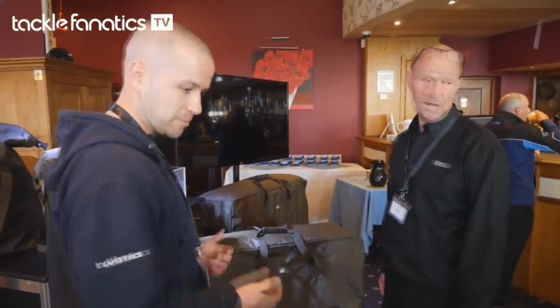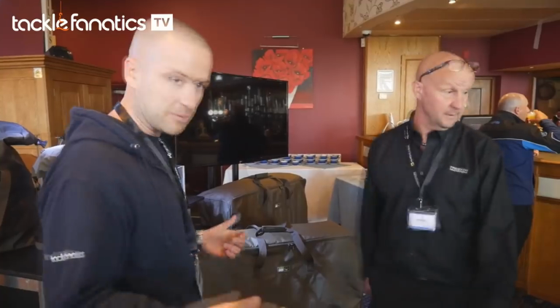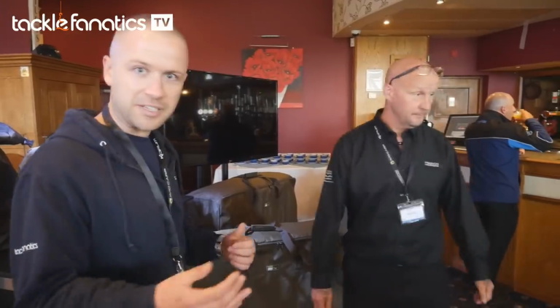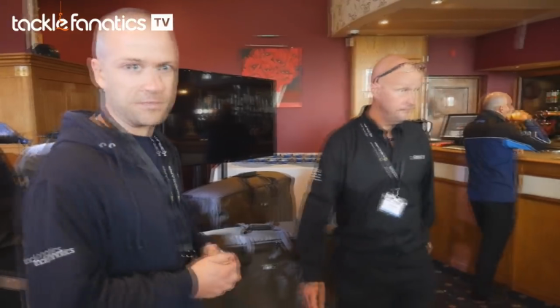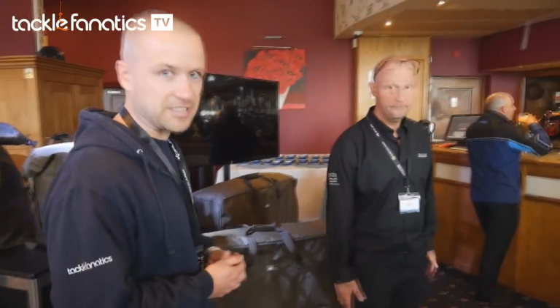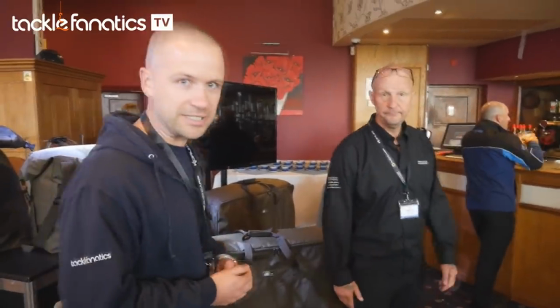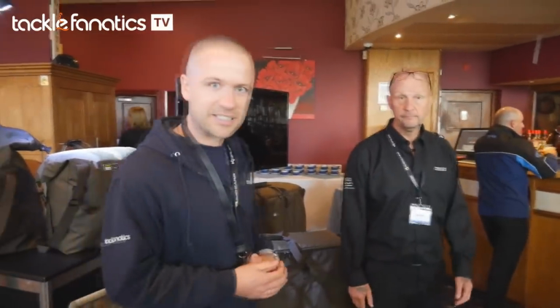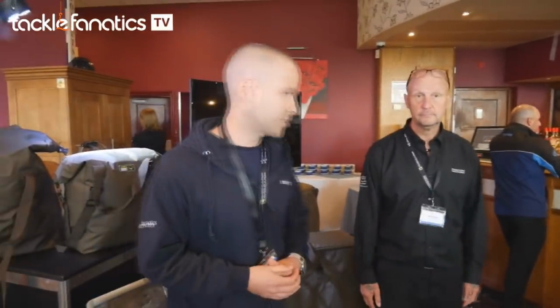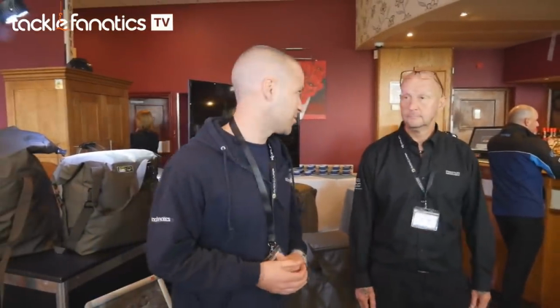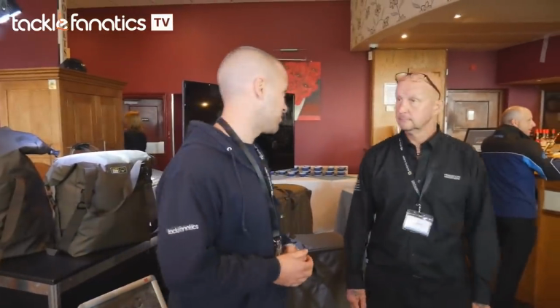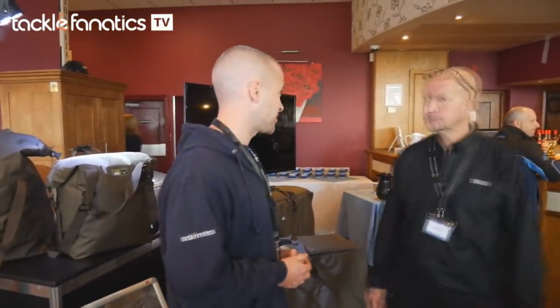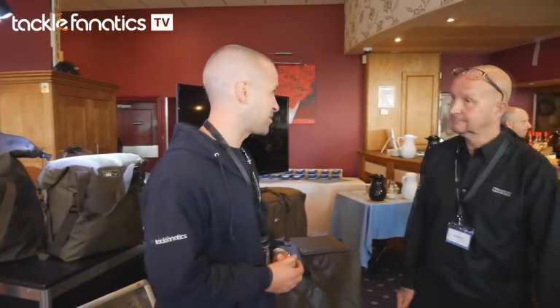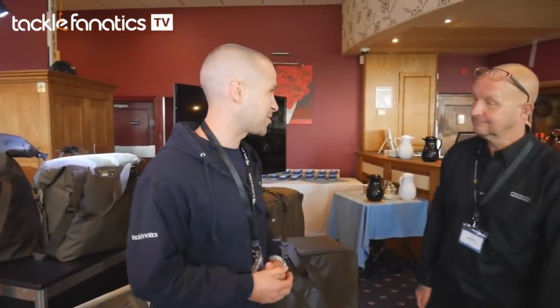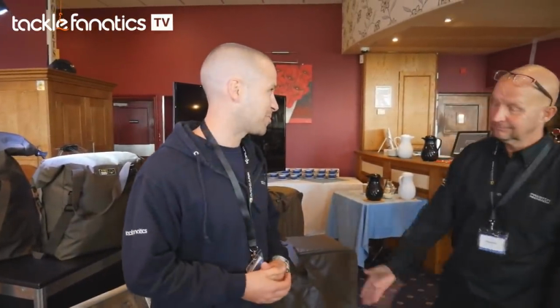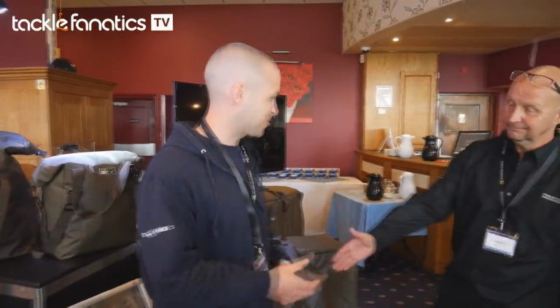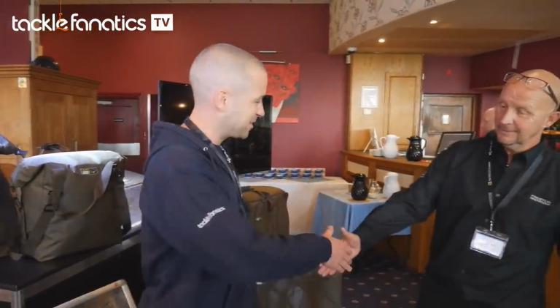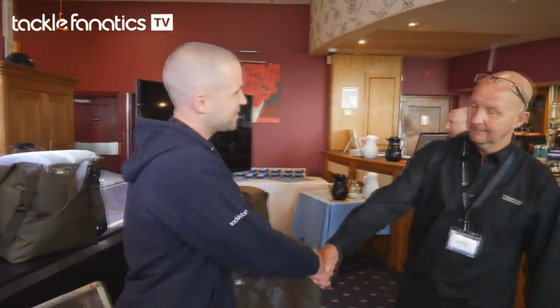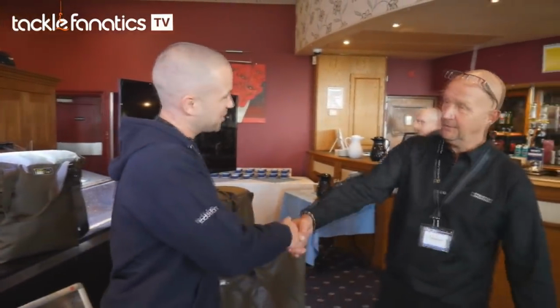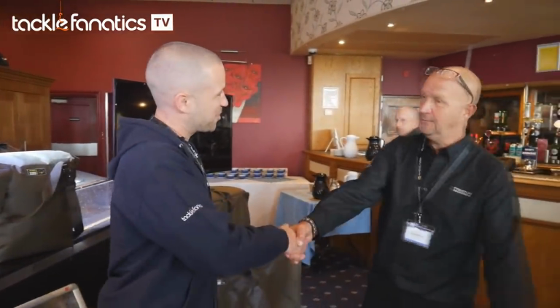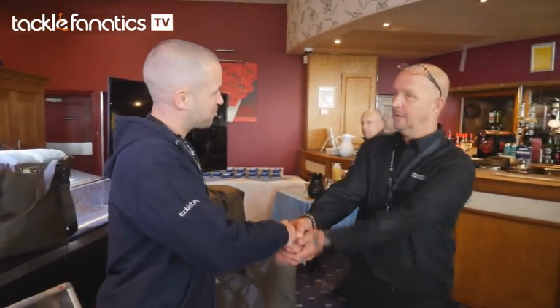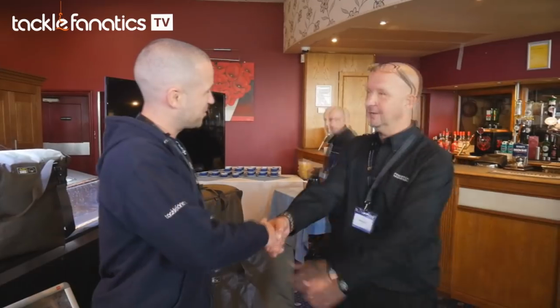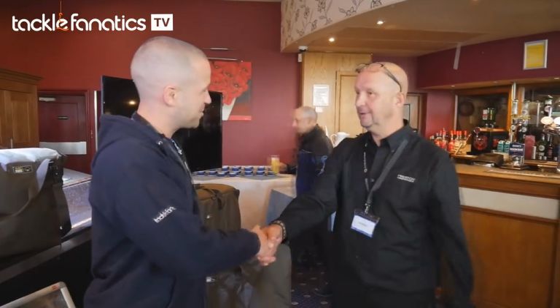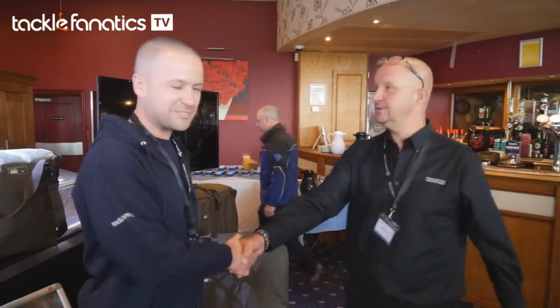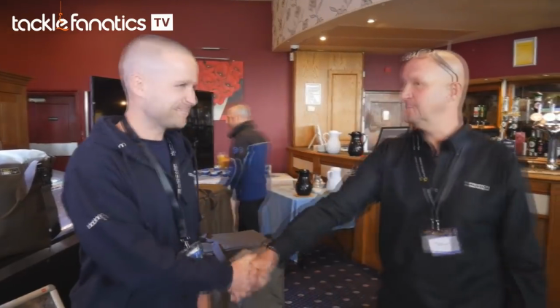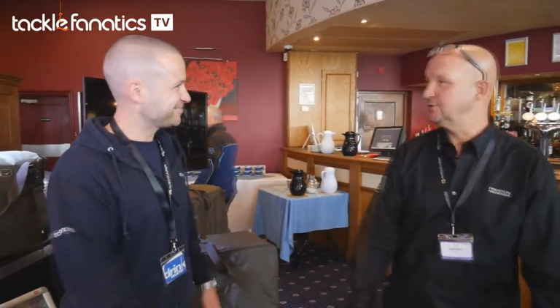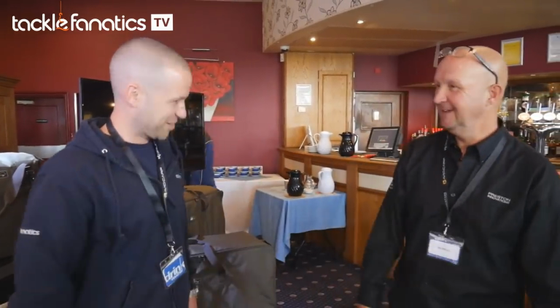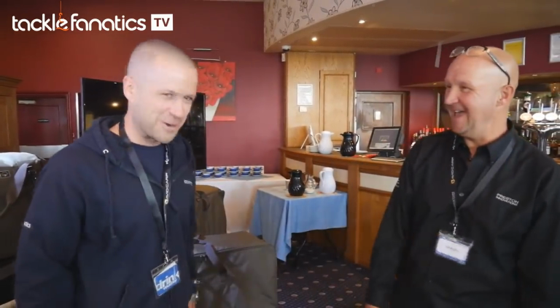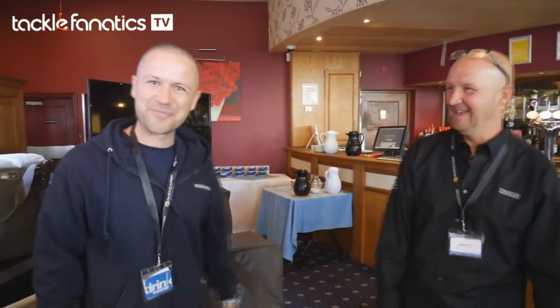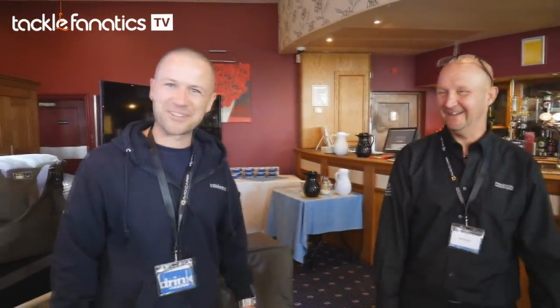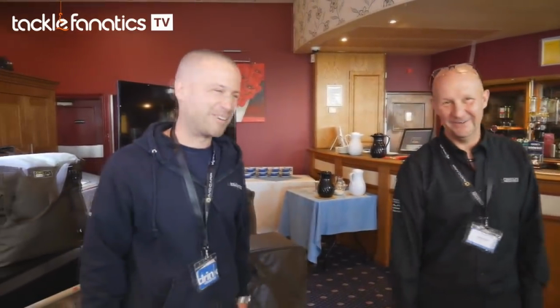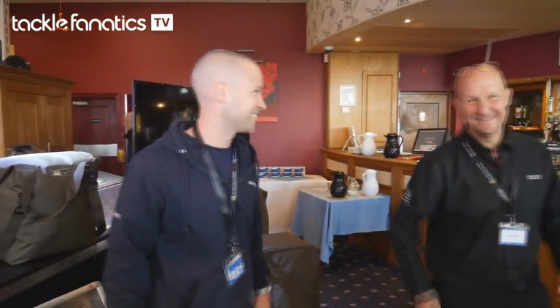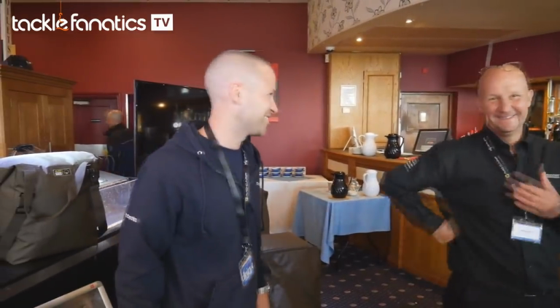Well, that's everything for today. It looks like there's a fantastic range of new products from Avid. Thank you very much for having us. Cheers.